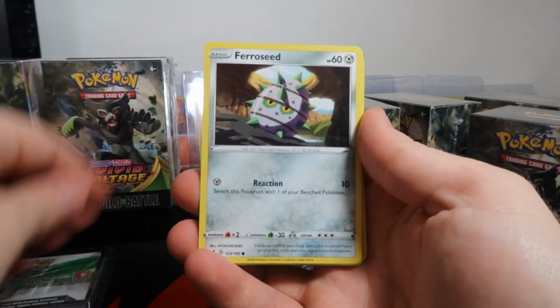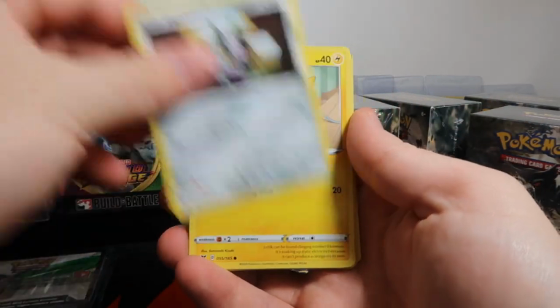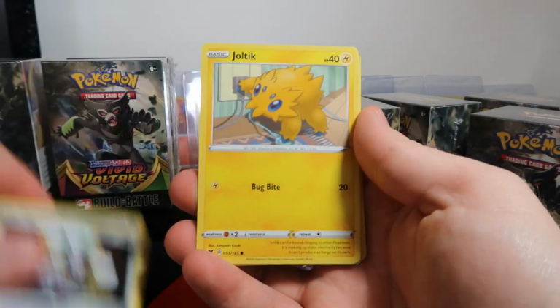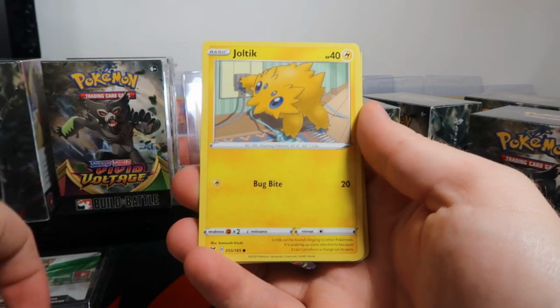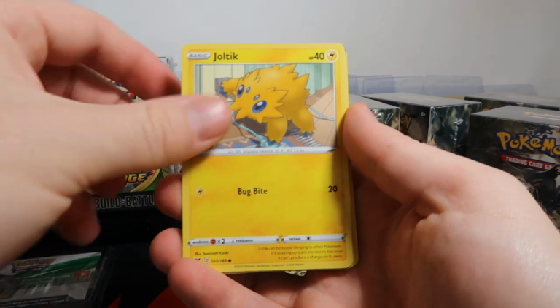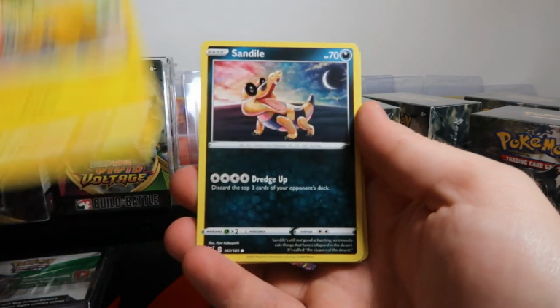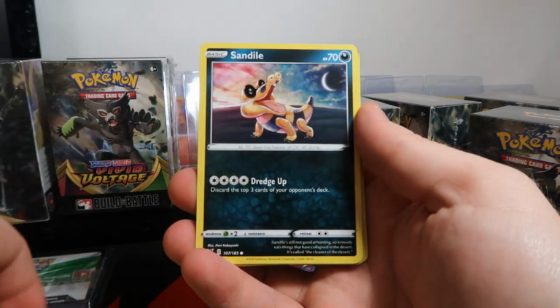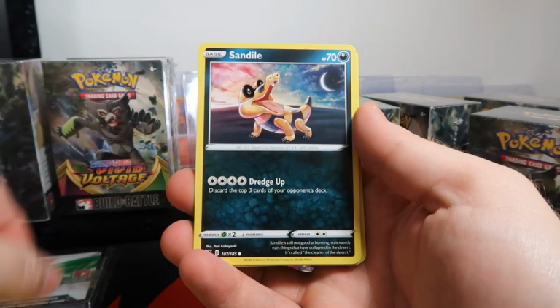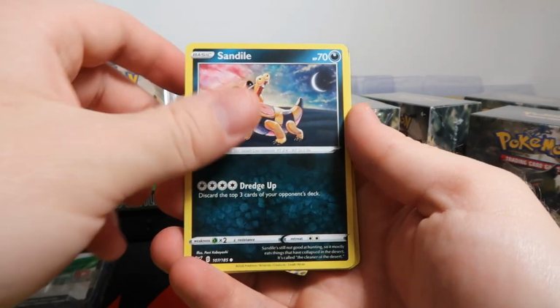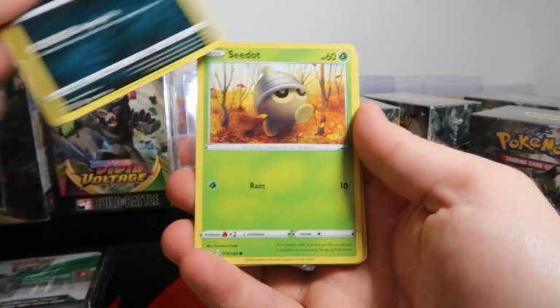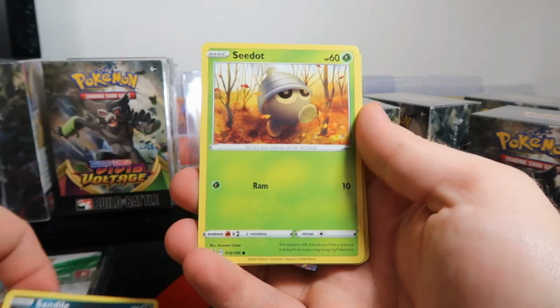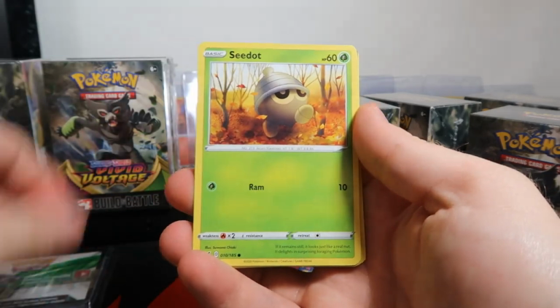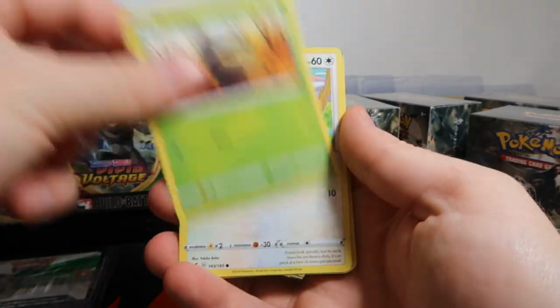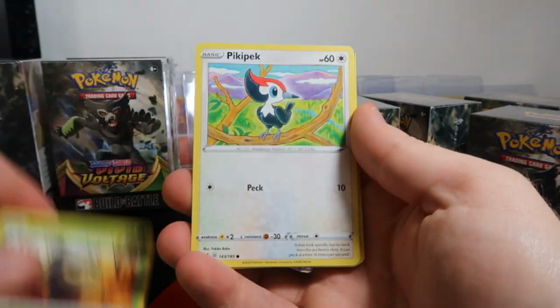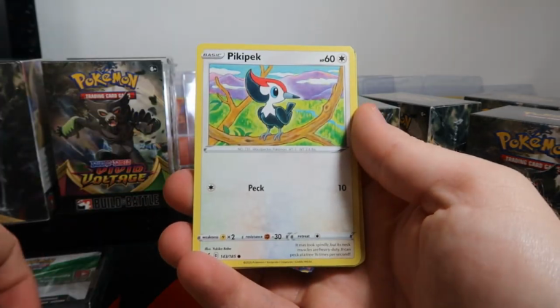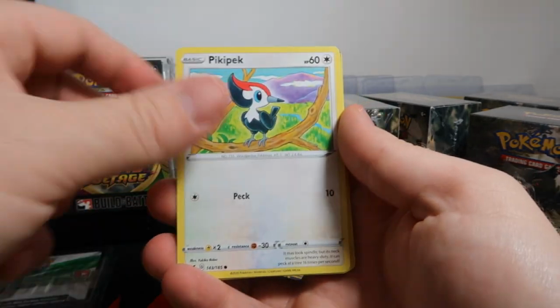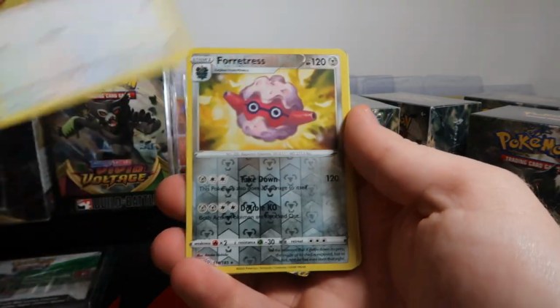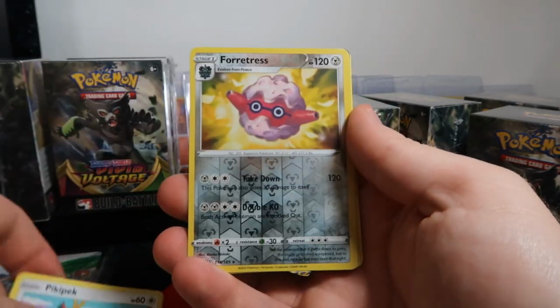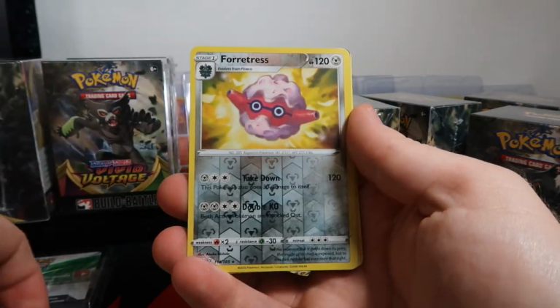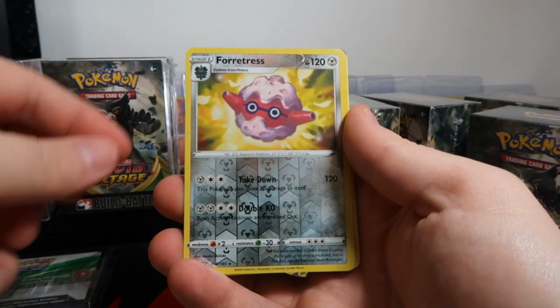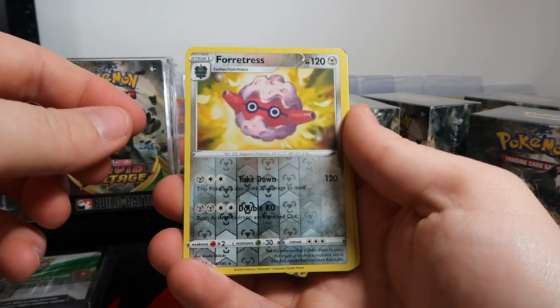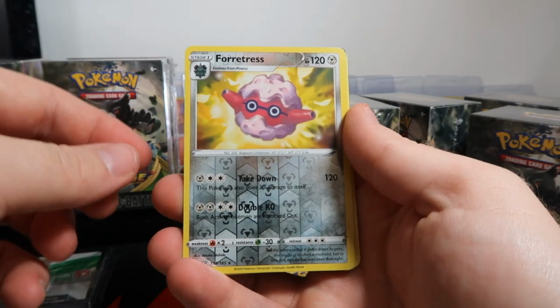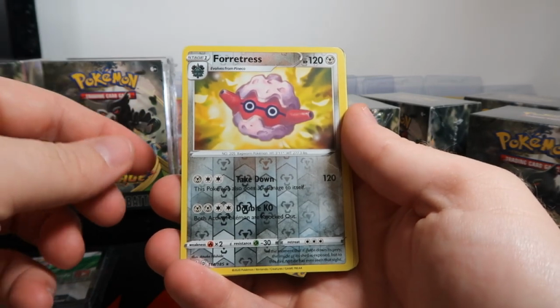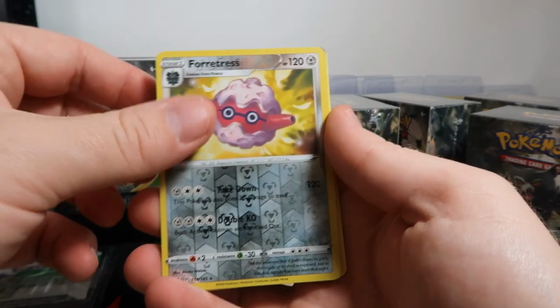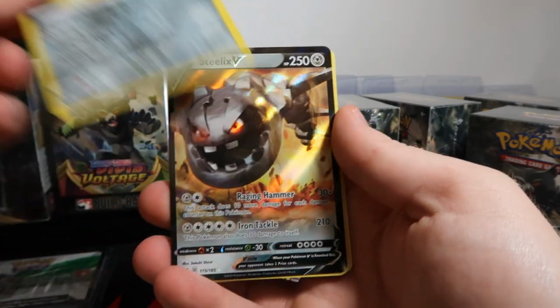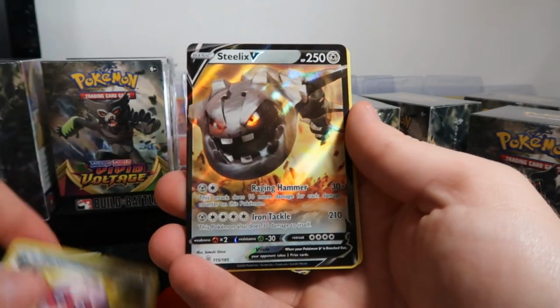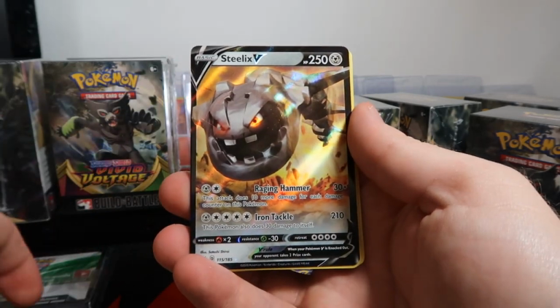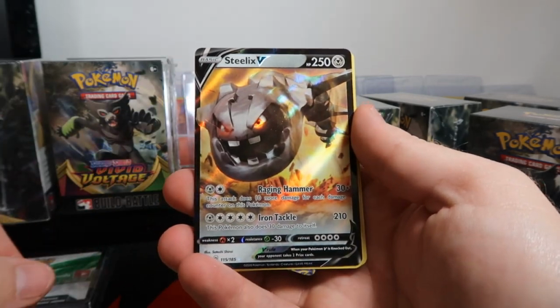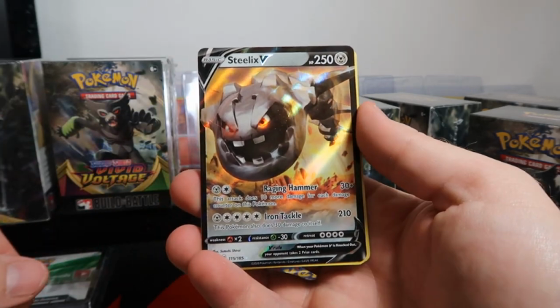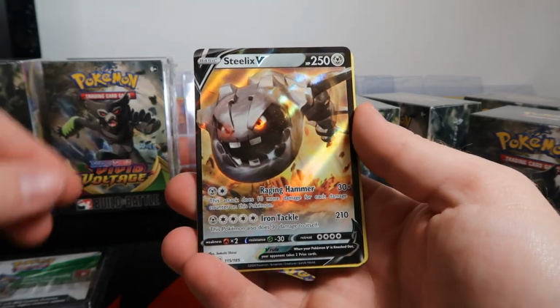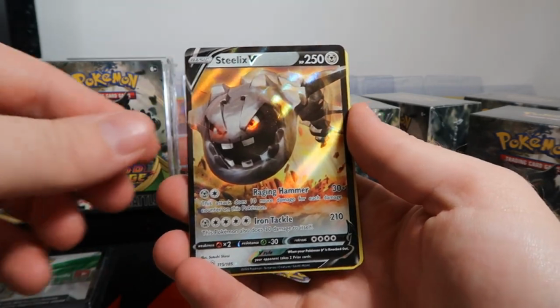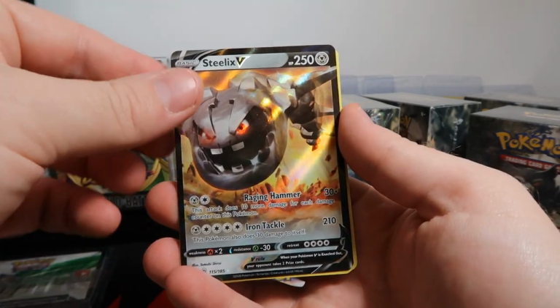Okay, this is only my second time opening this set and it's been good so far. Pack one: Froslass, Joltik, Sandile, Copperajah, Peck, a reverse Ferrothorn, and a Steelix V right off the bat.